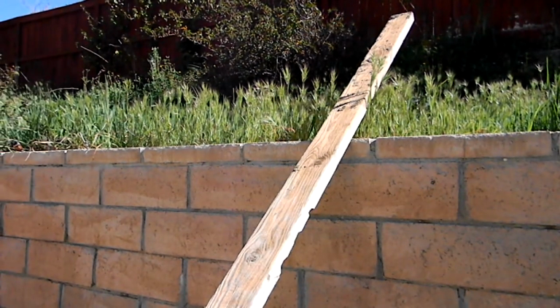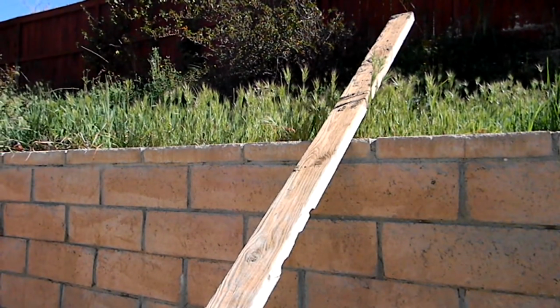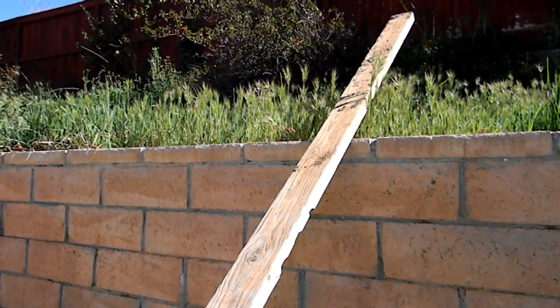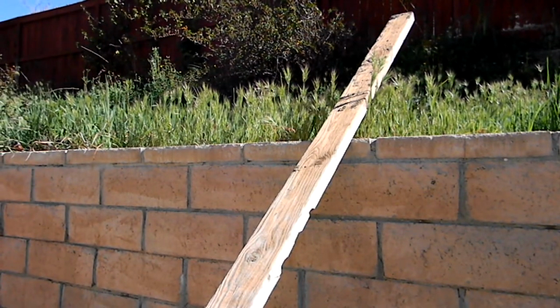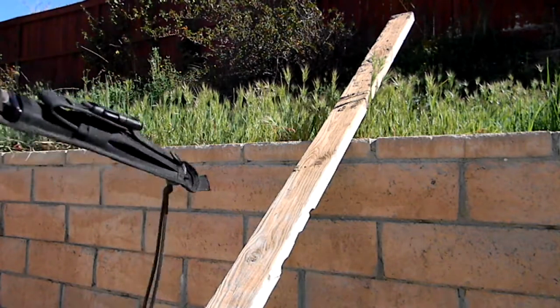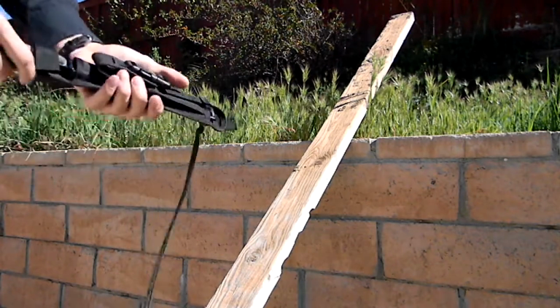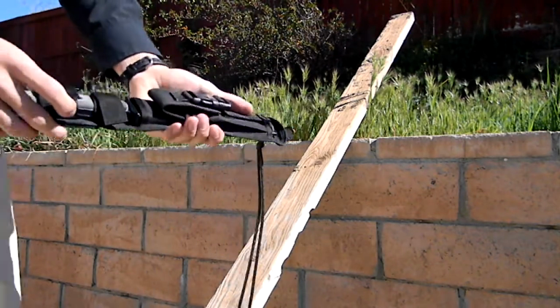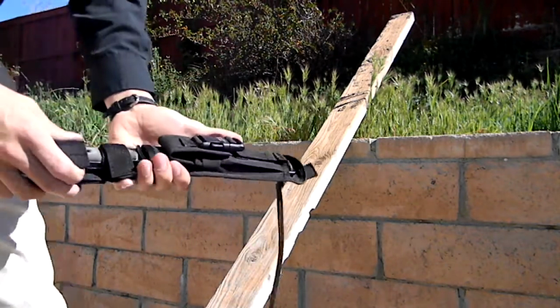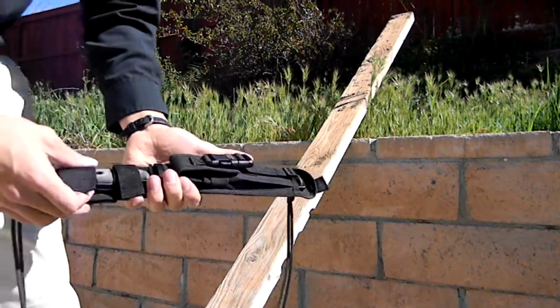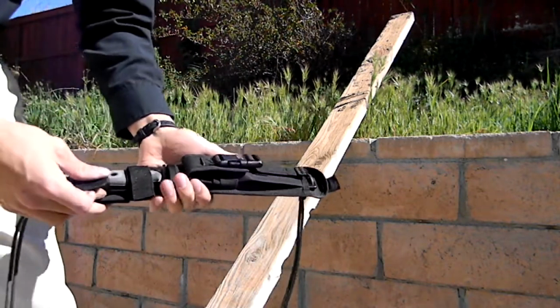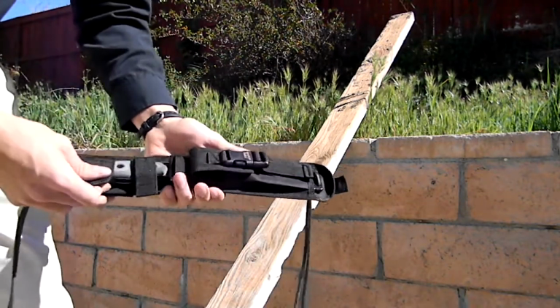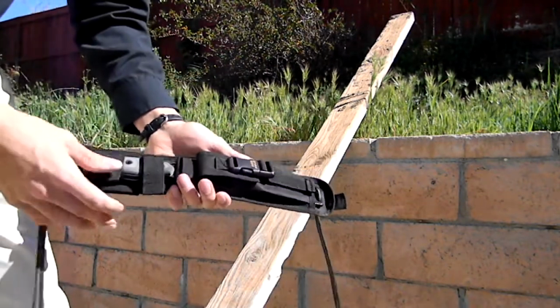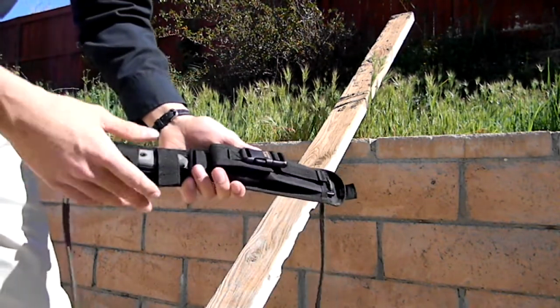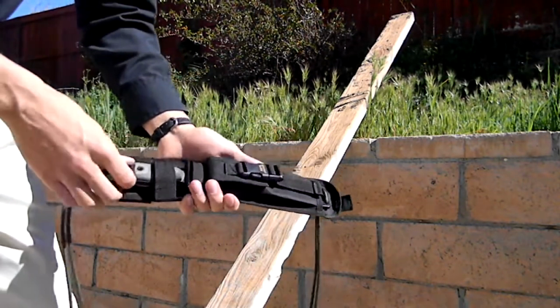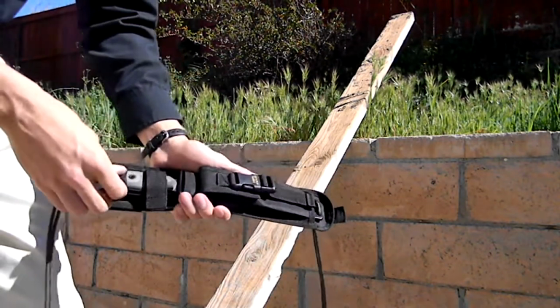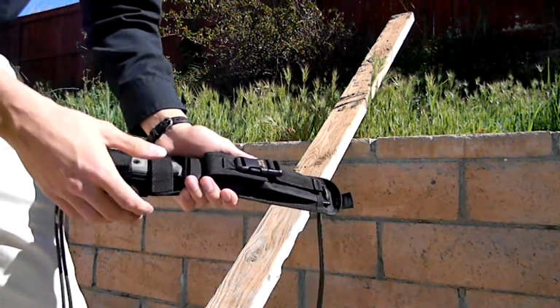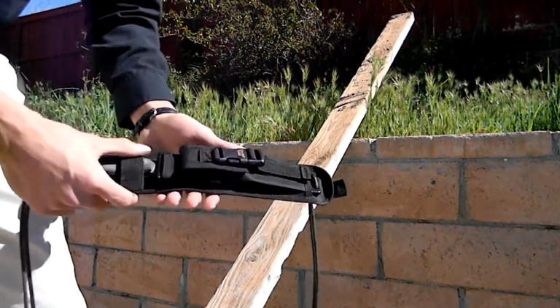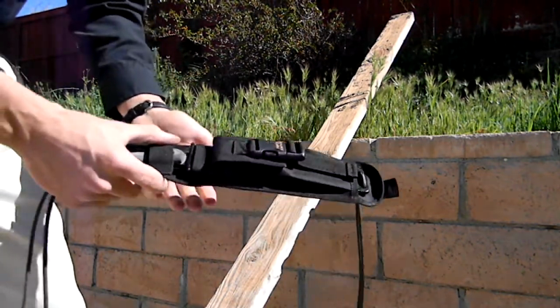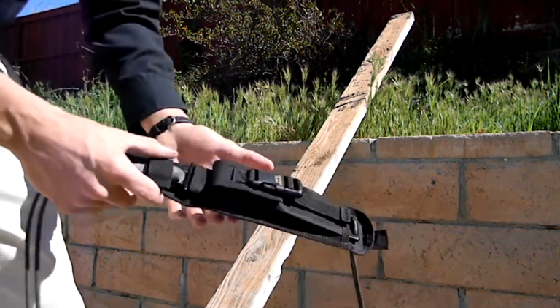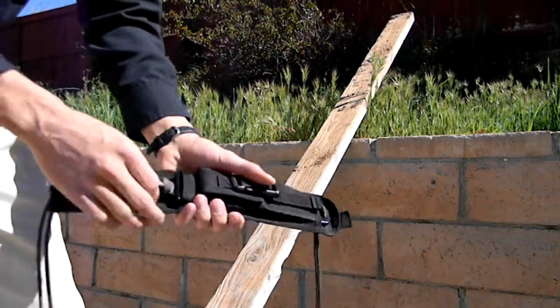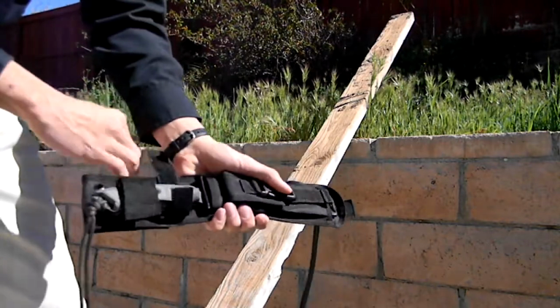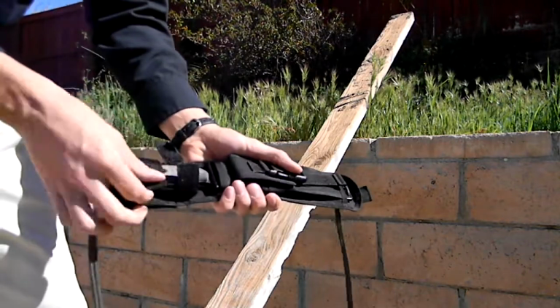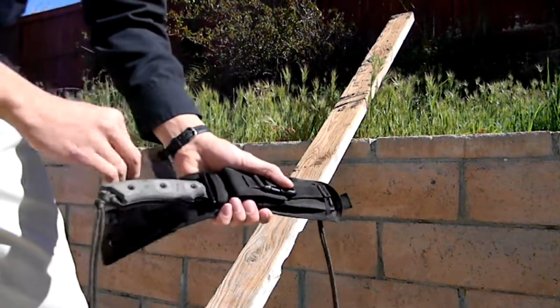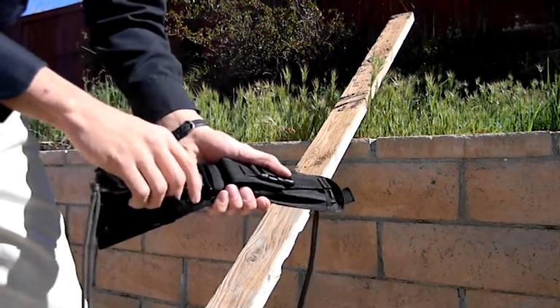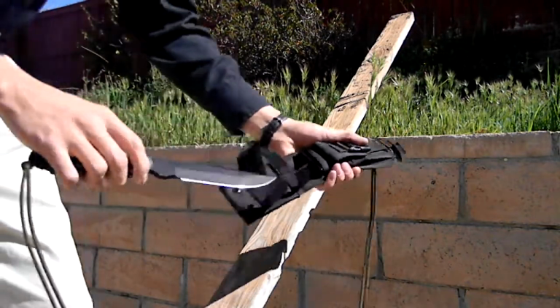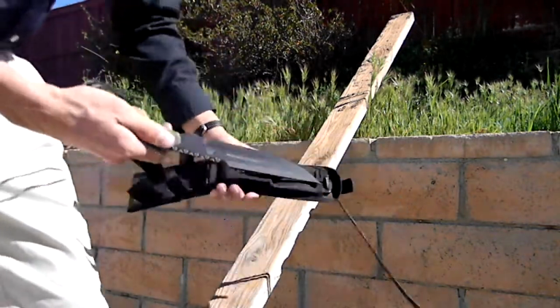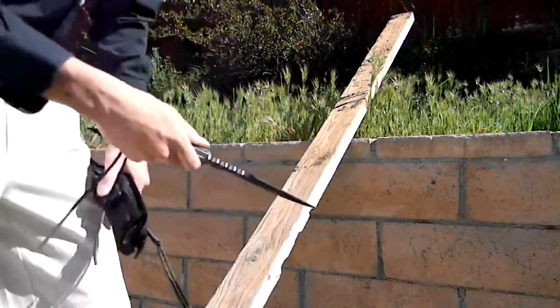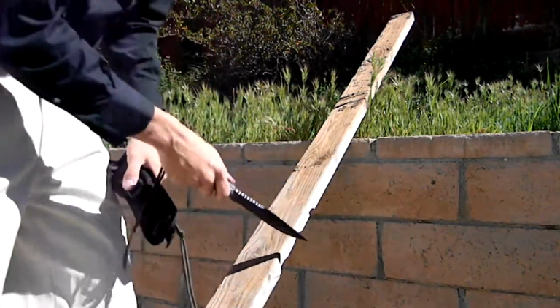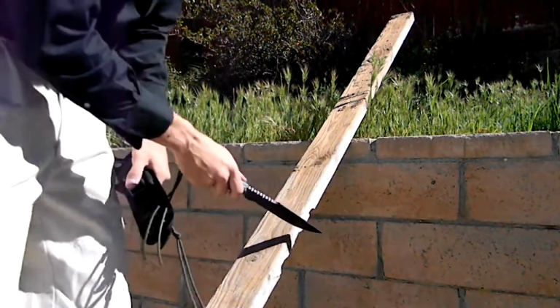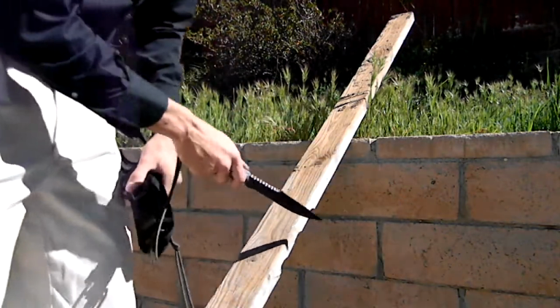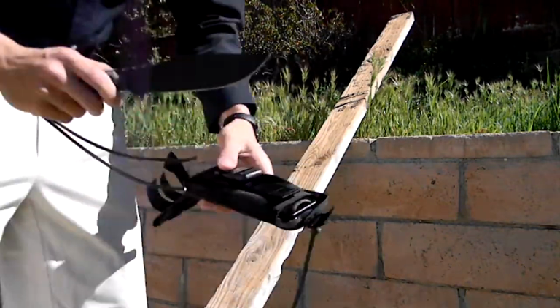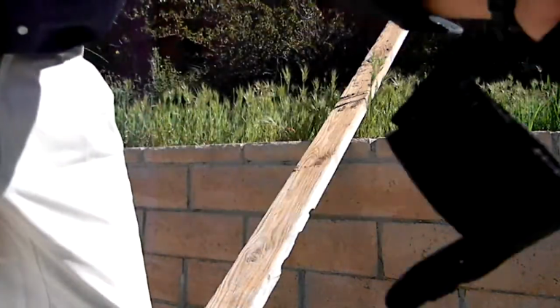Alright, earlier I showed you the knife itself and some of its slicing capabilities. Now I'm going to show you some of its chopping capabilities on this 2x4.